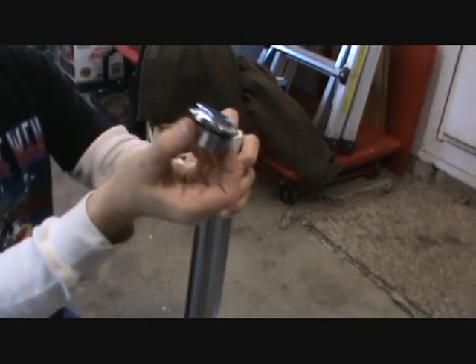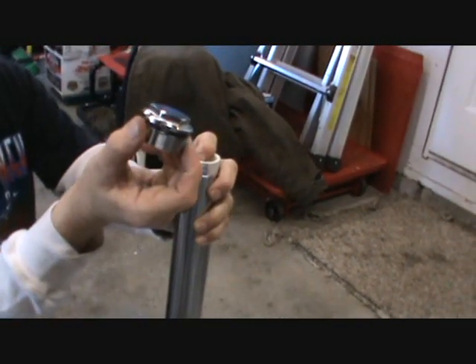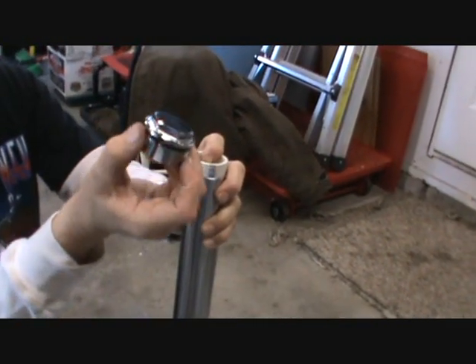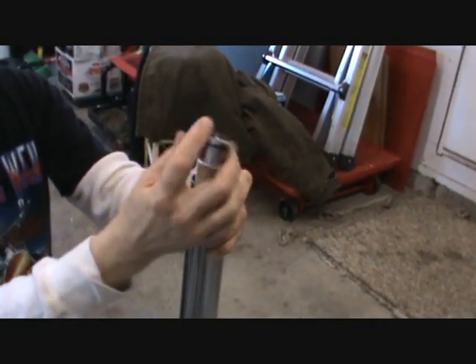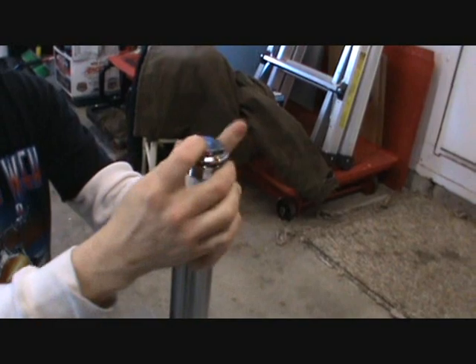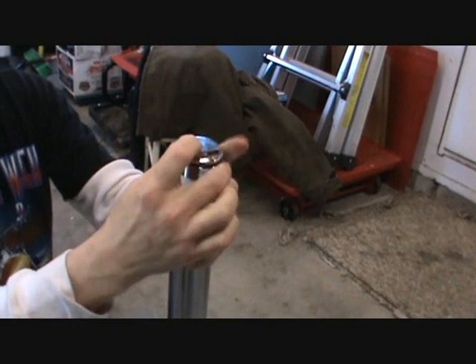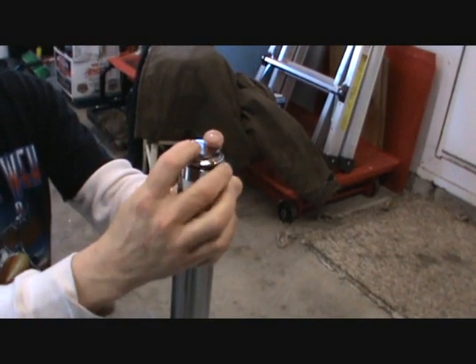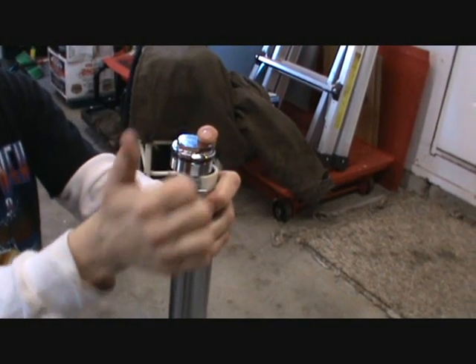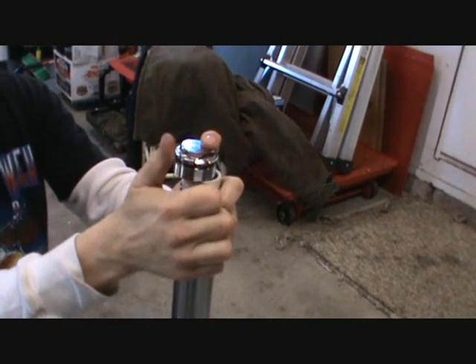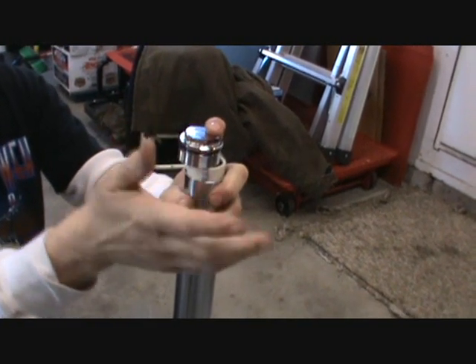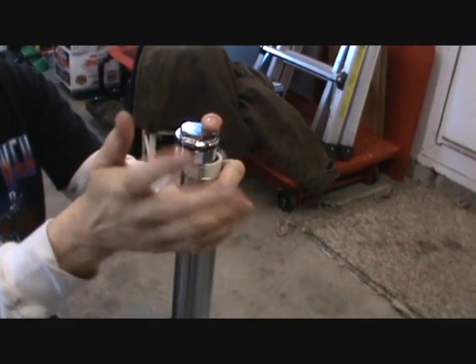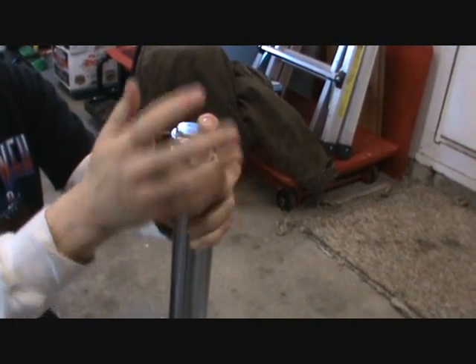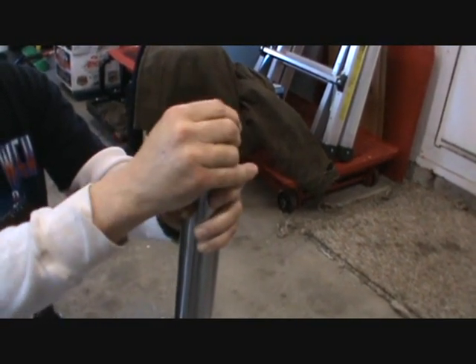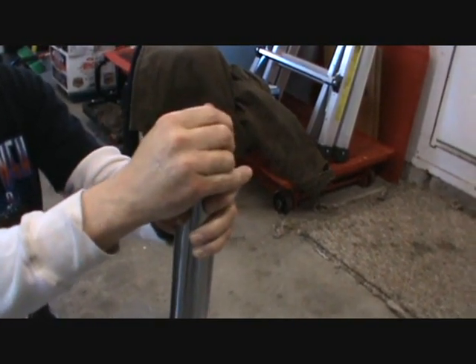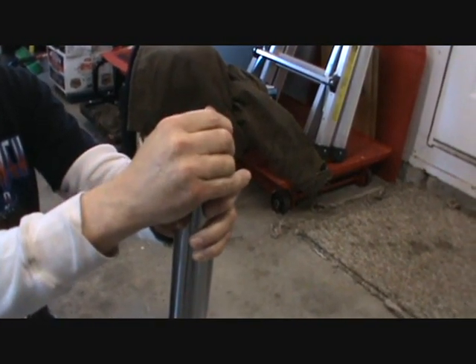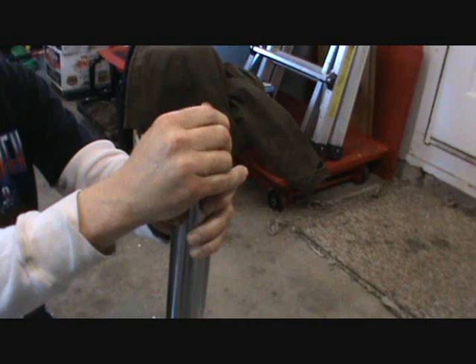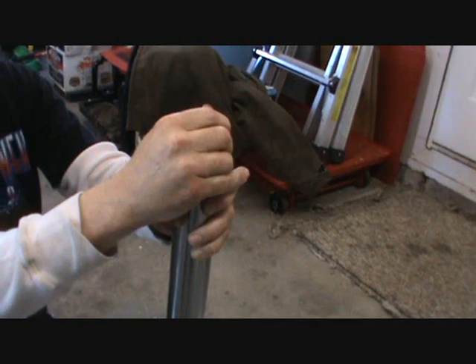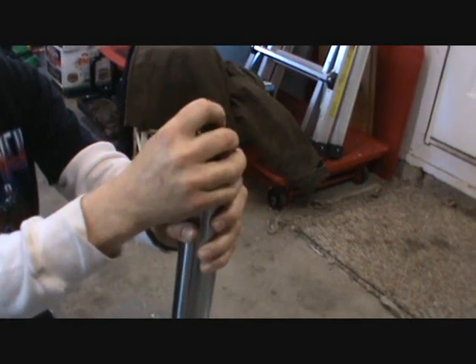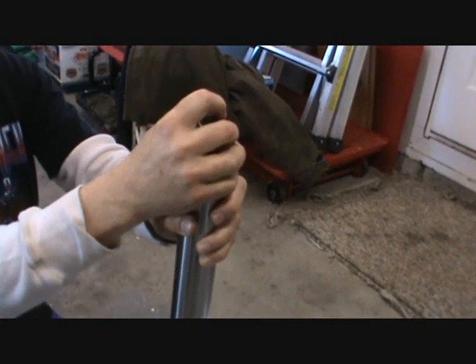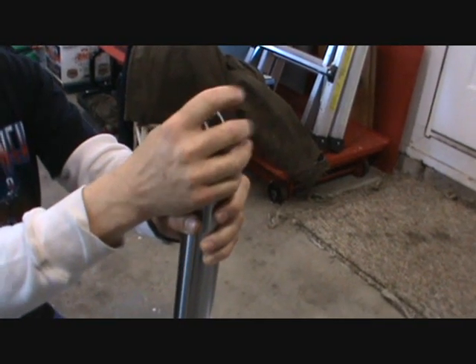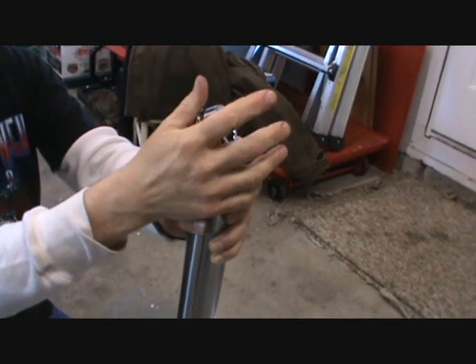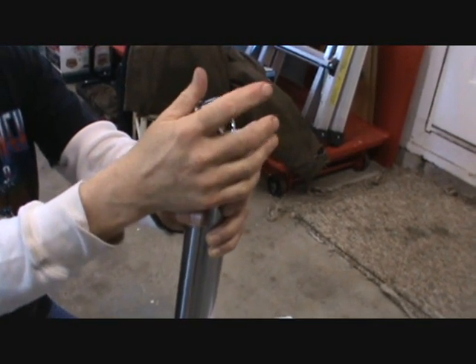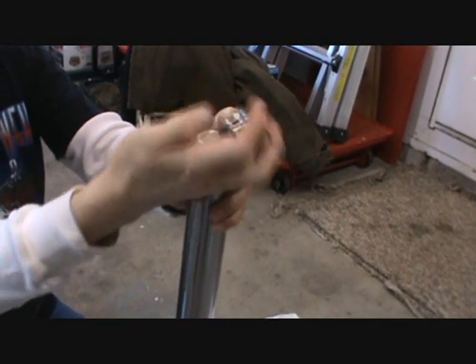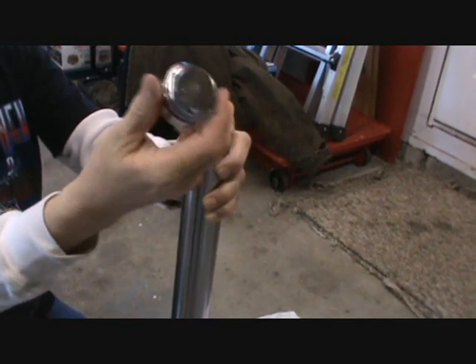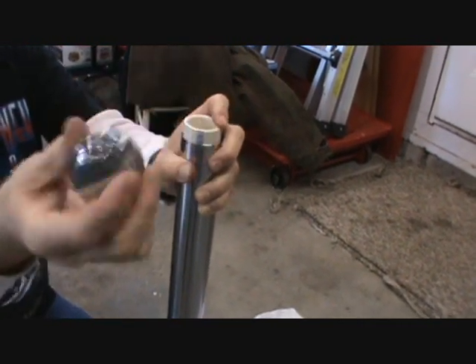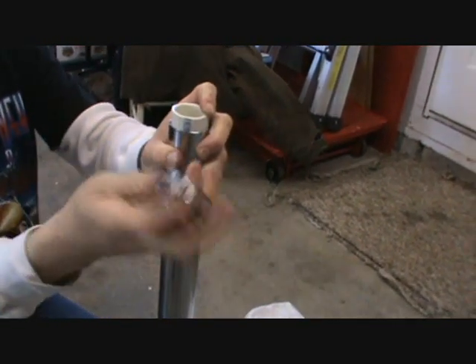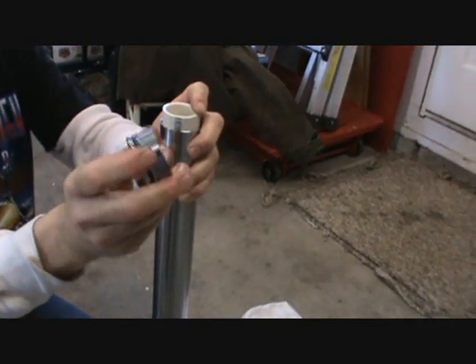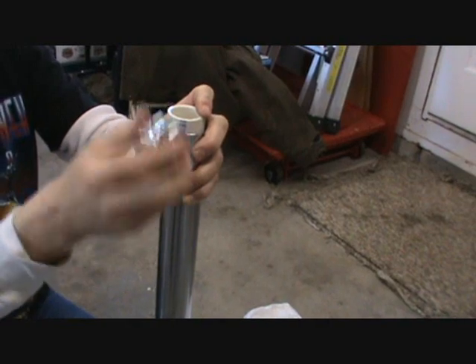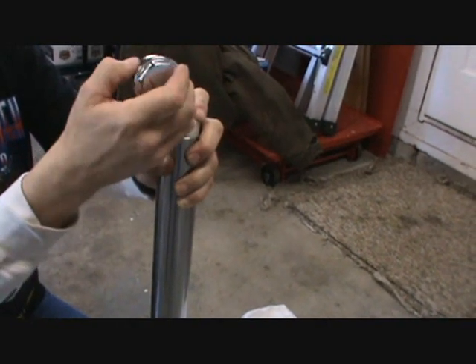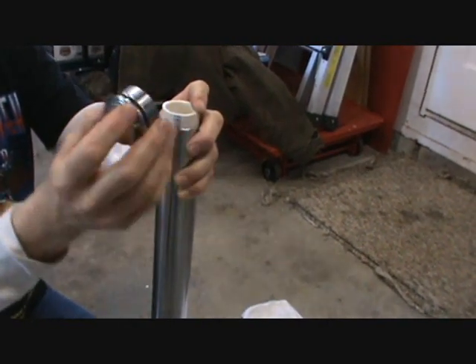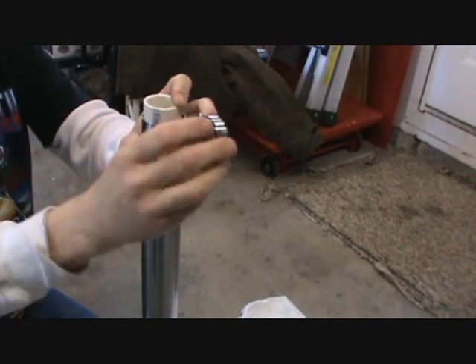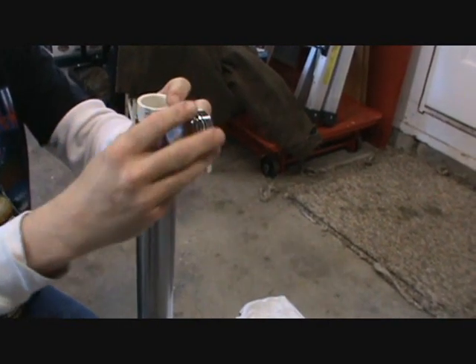We've already taken the nut off. When you take this off here, it's going to pop on you. It's no big deal, but you just need to have your hand on it so when it does pop, you can catch it. It's fine thread, so when you take this off, be careful.